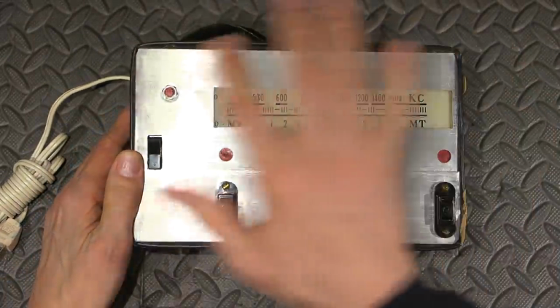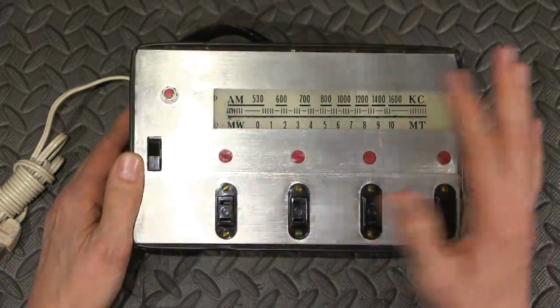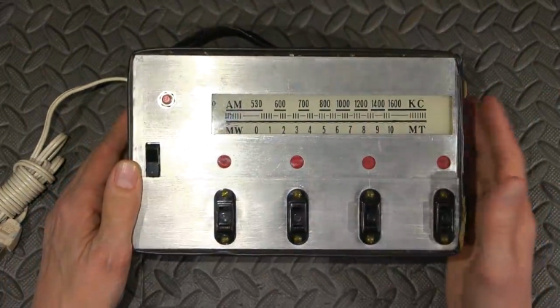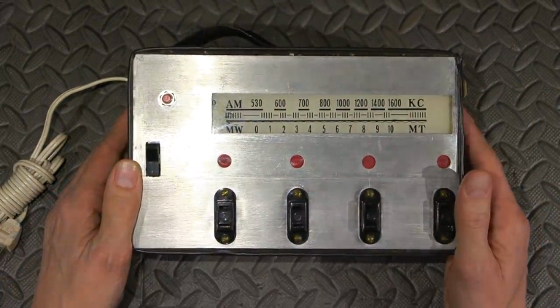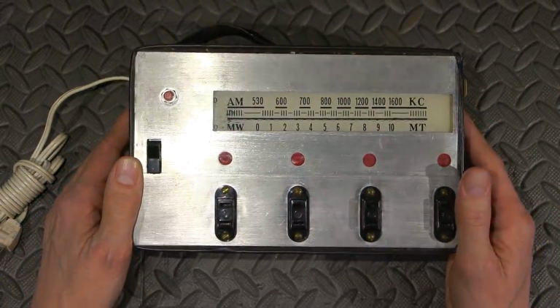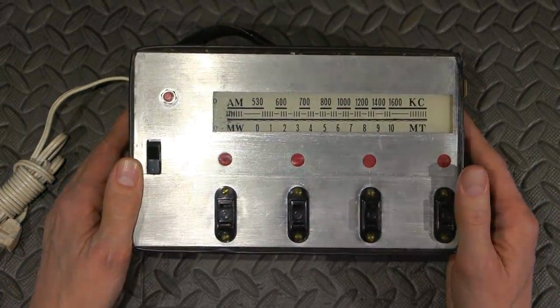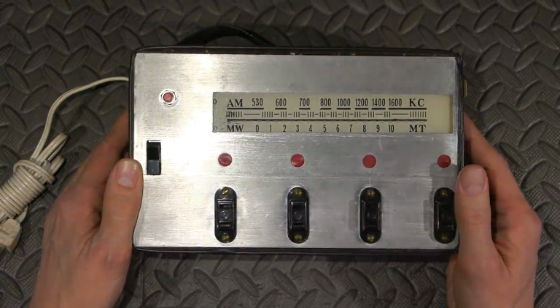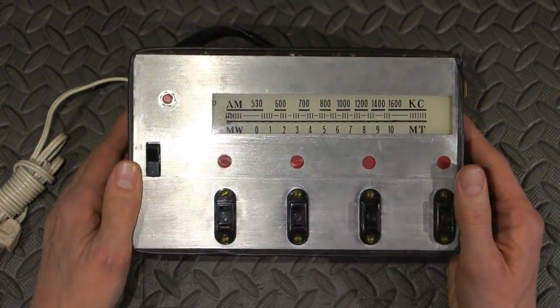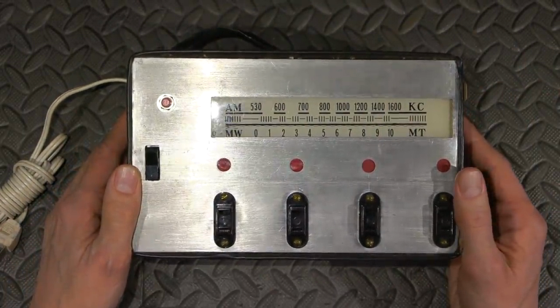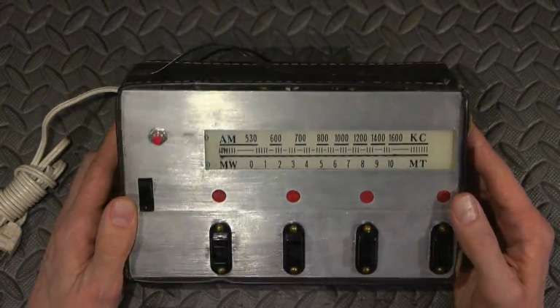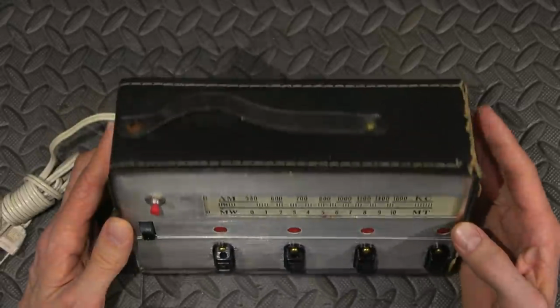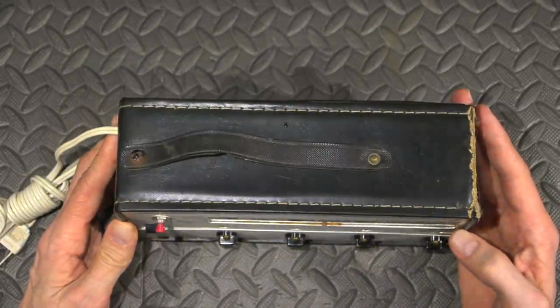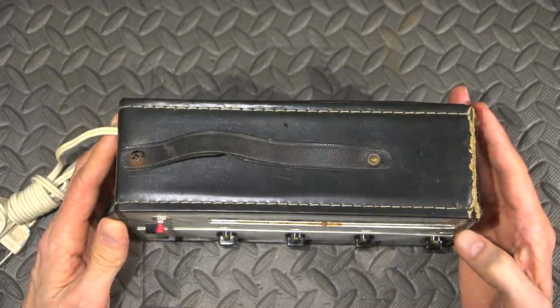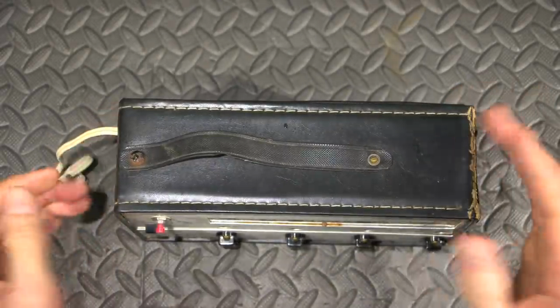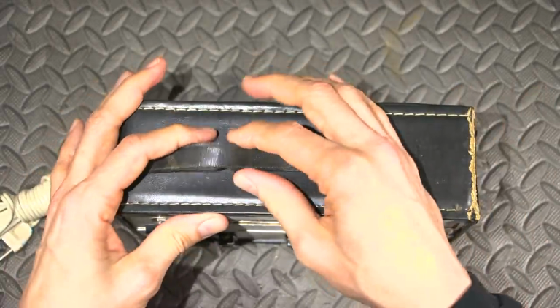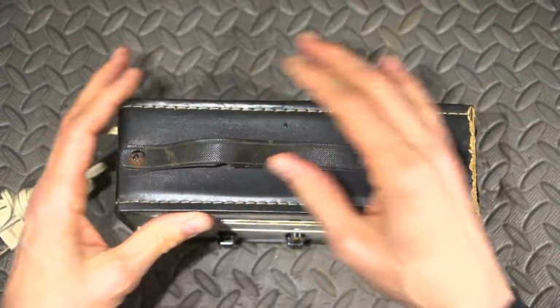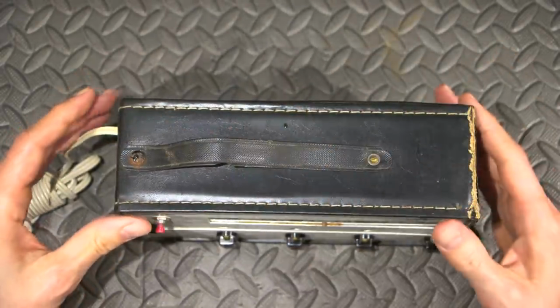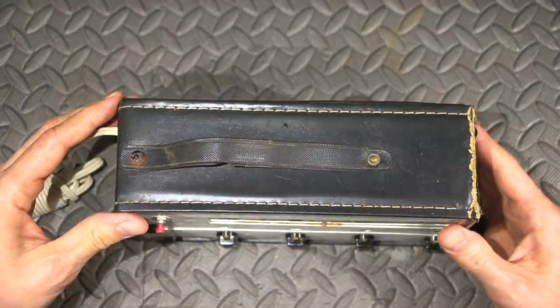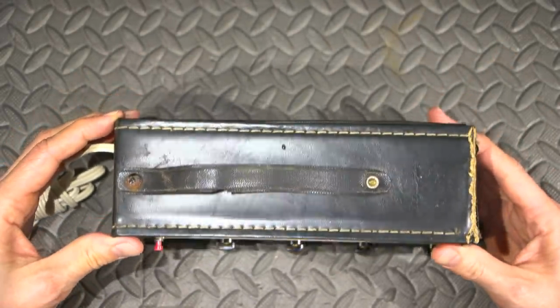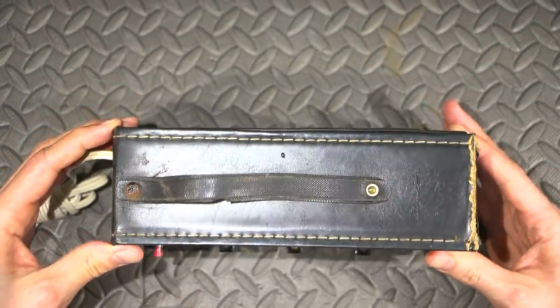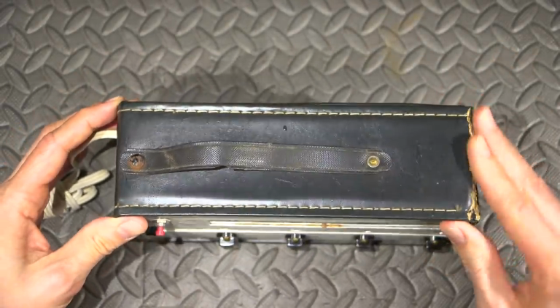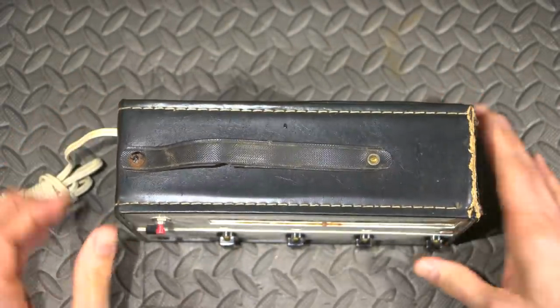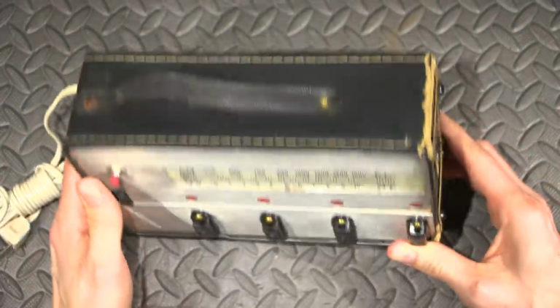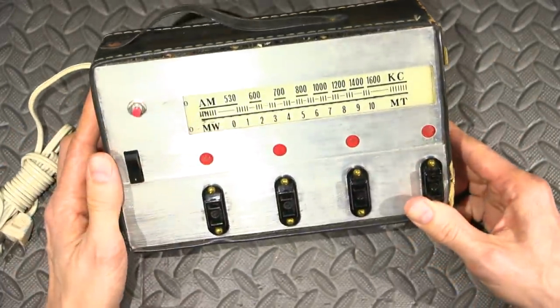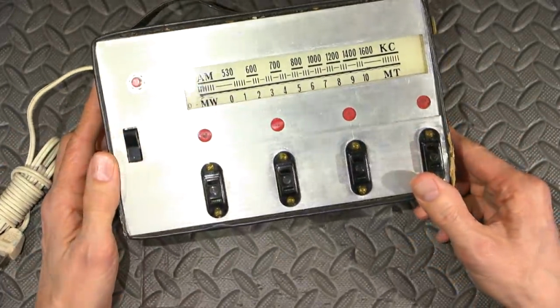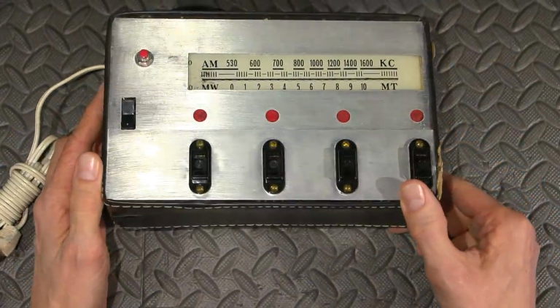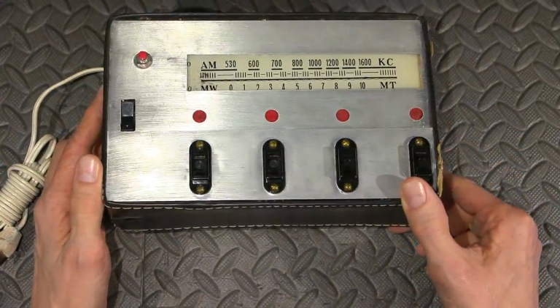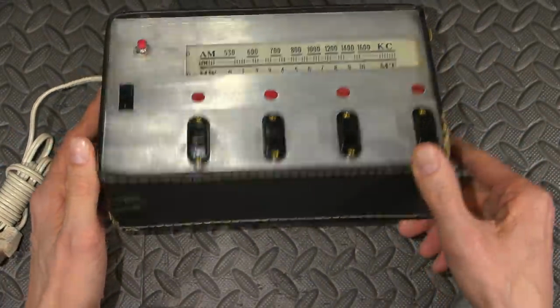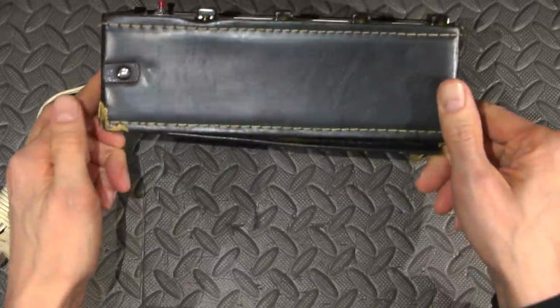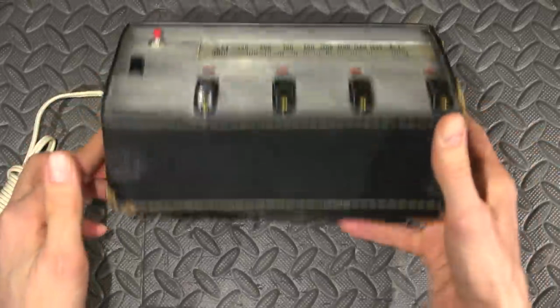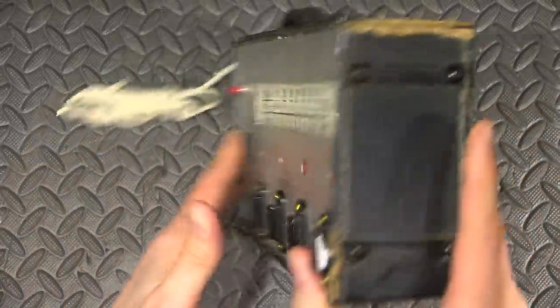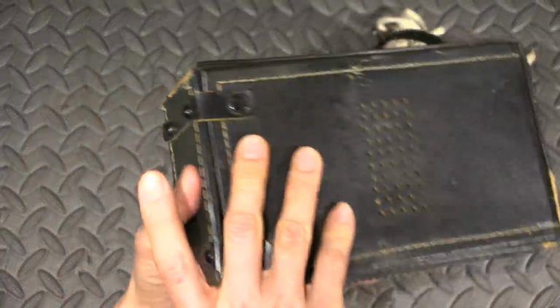It's in this old... looks like a radio case. So this looks like this may have been an old radio that was repurposed for something. There's a handle on the top of it. It's very tattered looking. What's on the back?